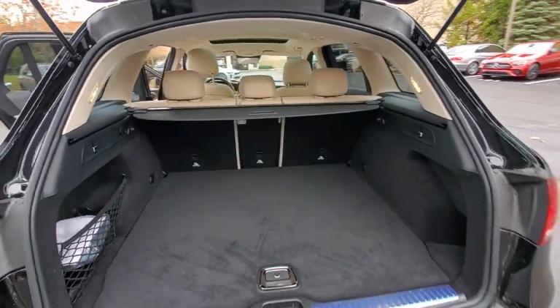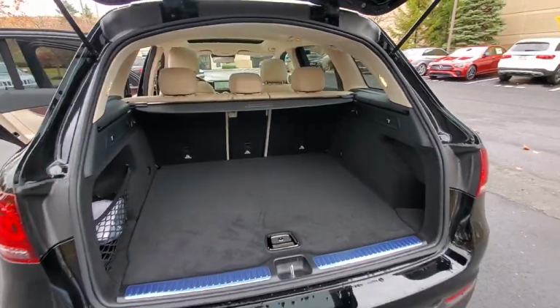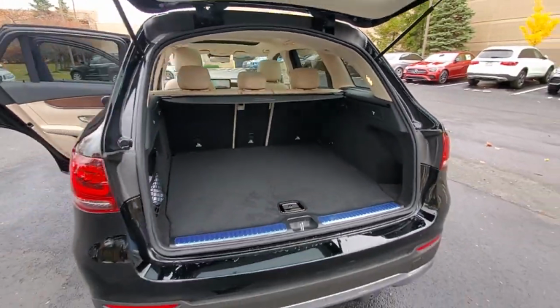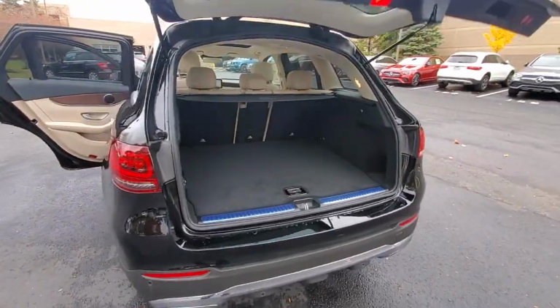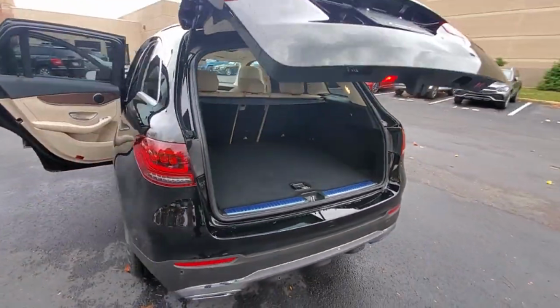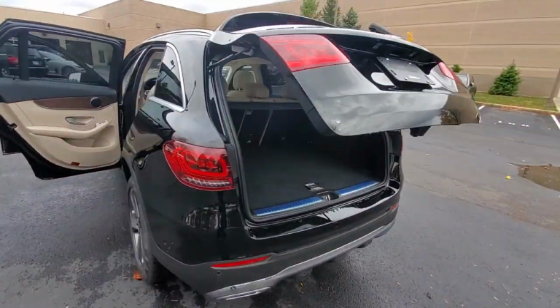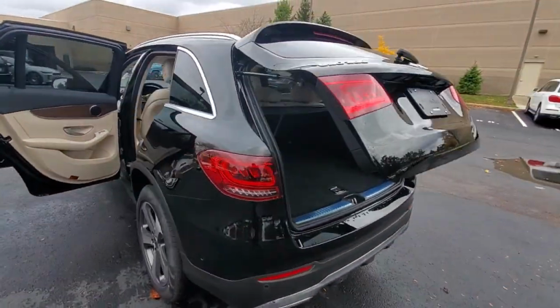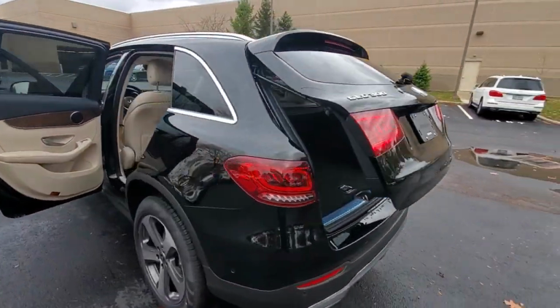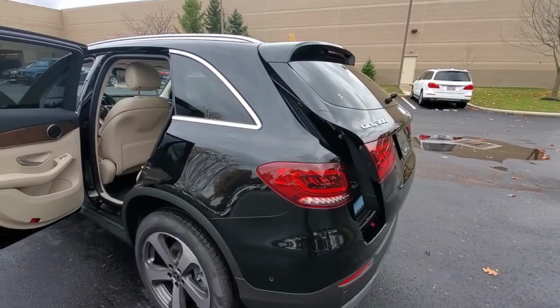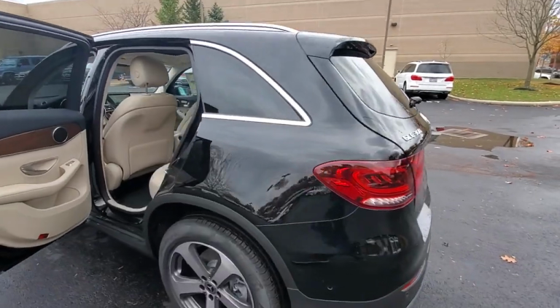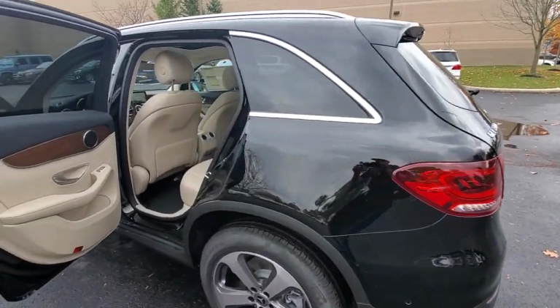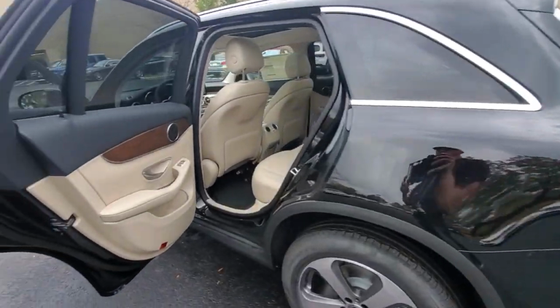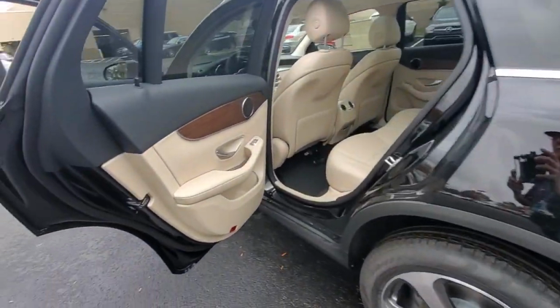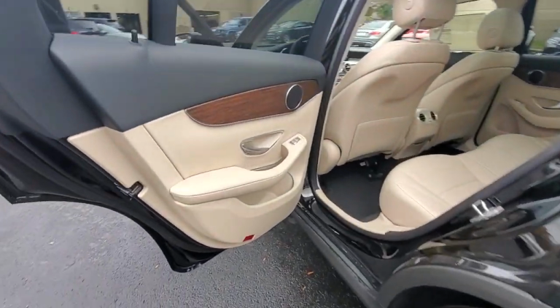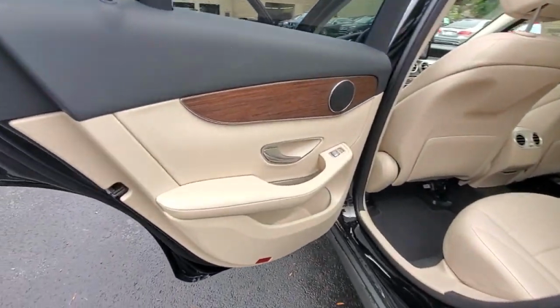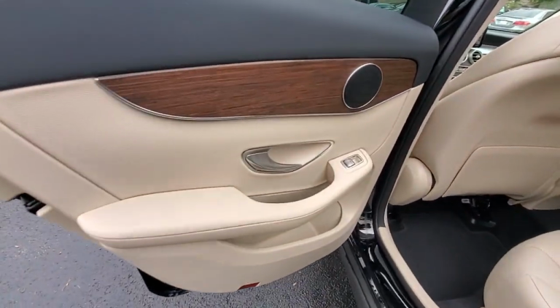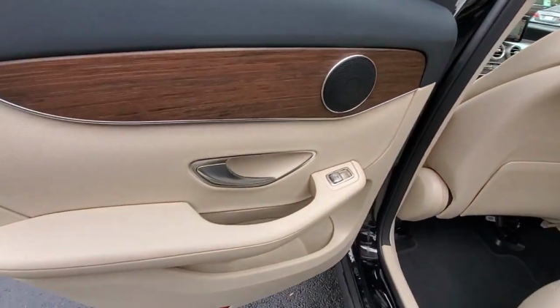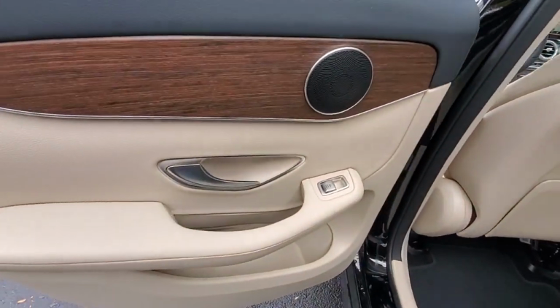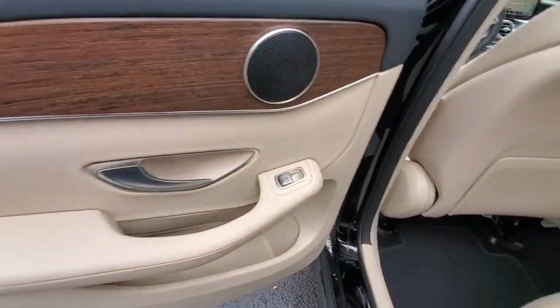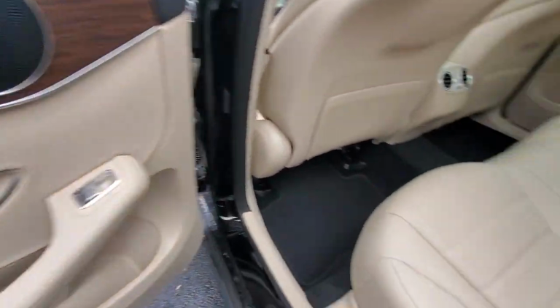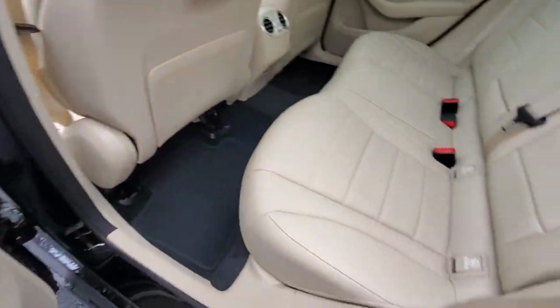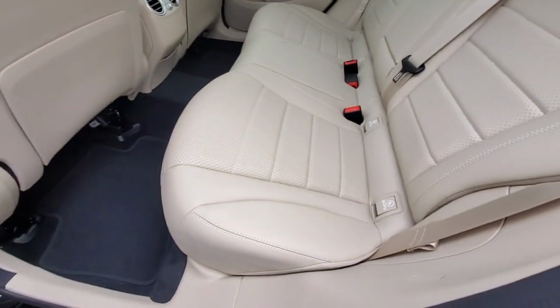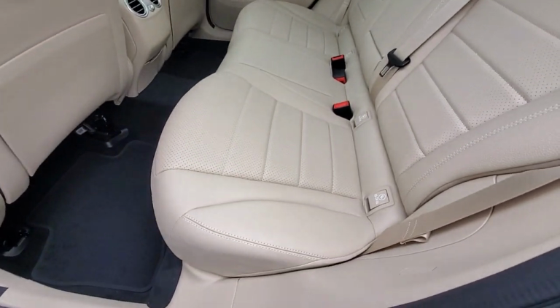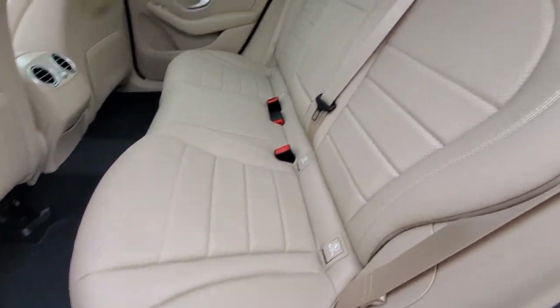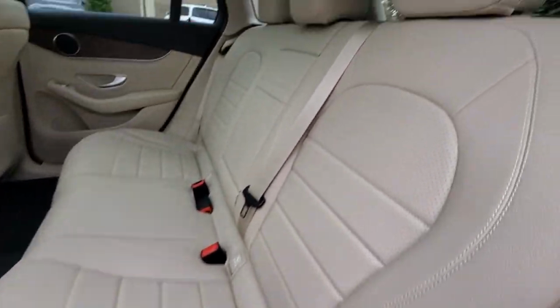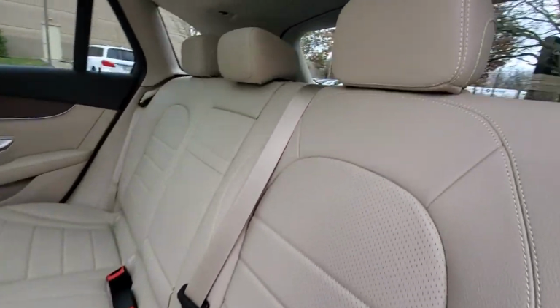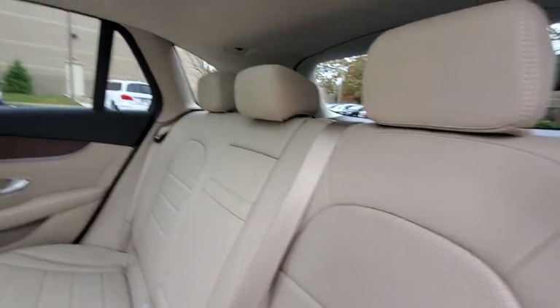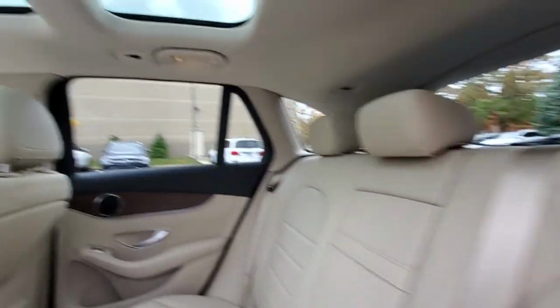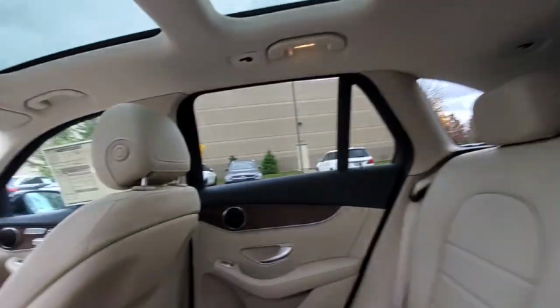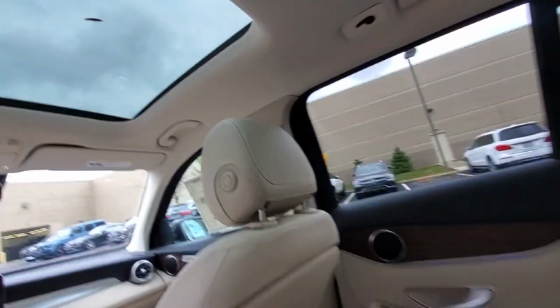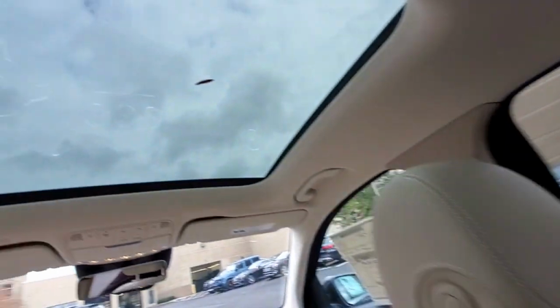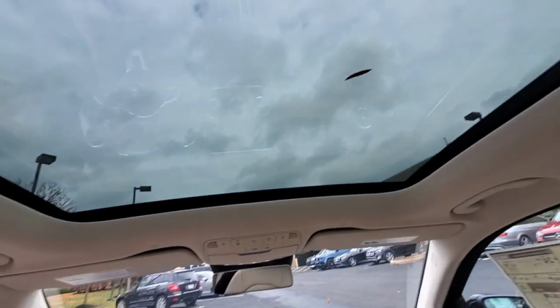This sleek, spacious SUV delivers fine materials and craftsmanship, assertive performance, exceptional comfort, and ingenious versatility to make every excursion a delight. The following are some of this vehicle's highlighted options.